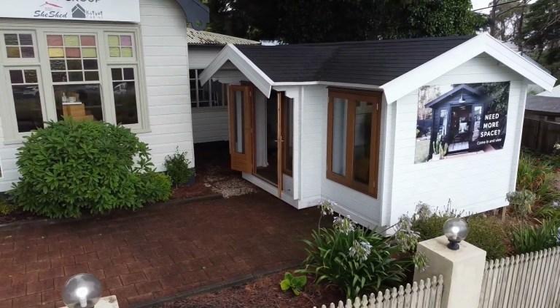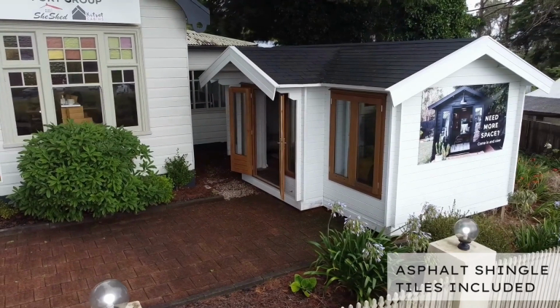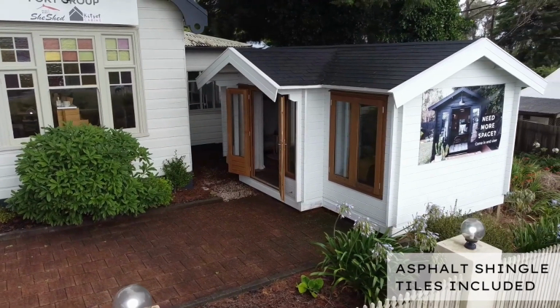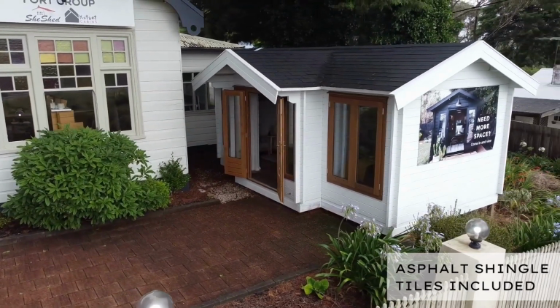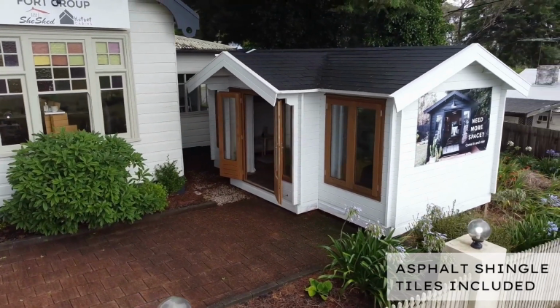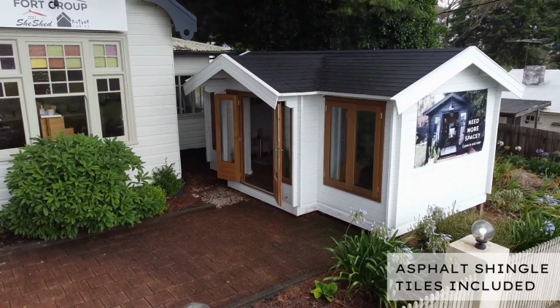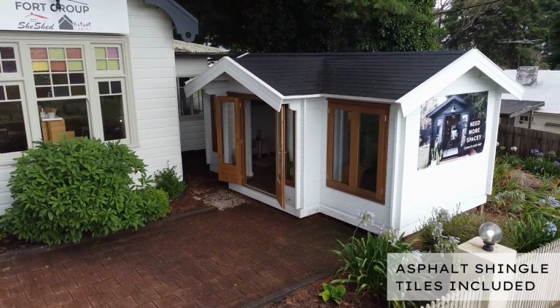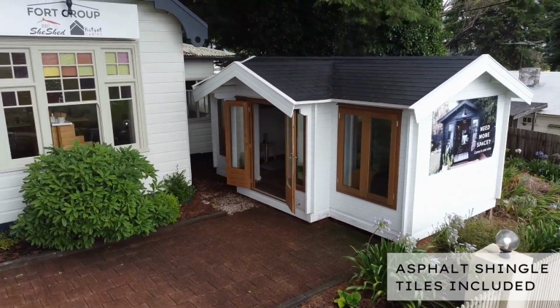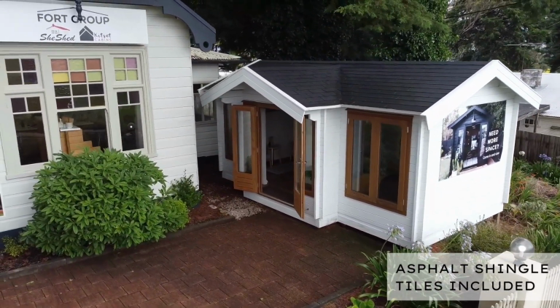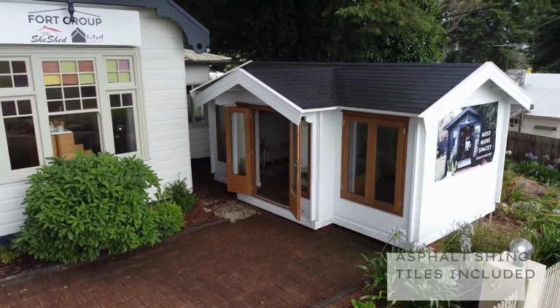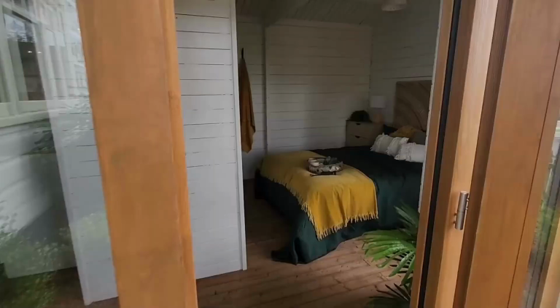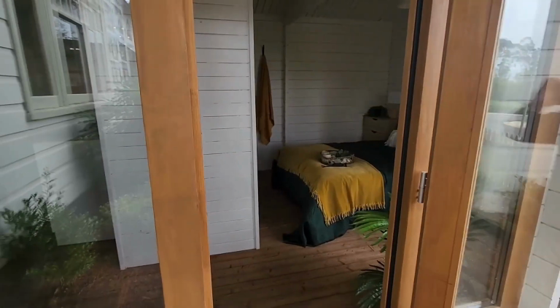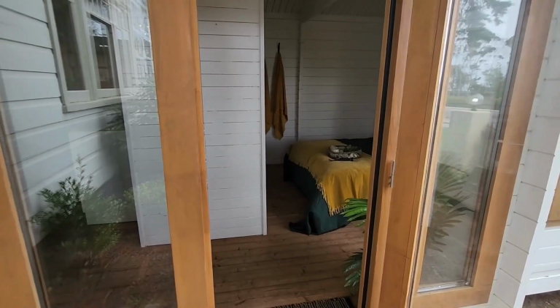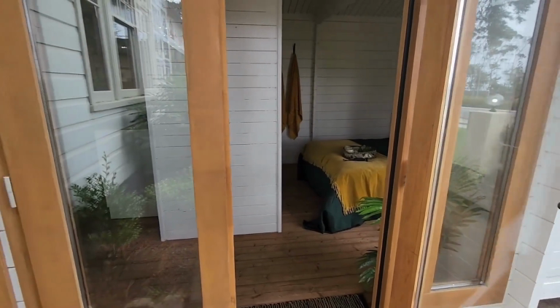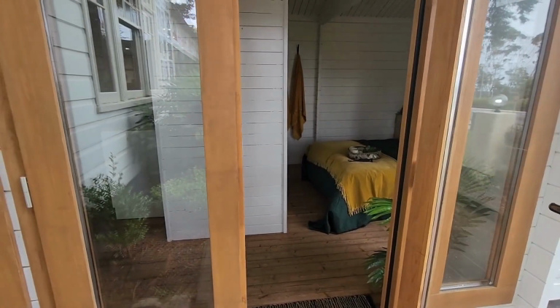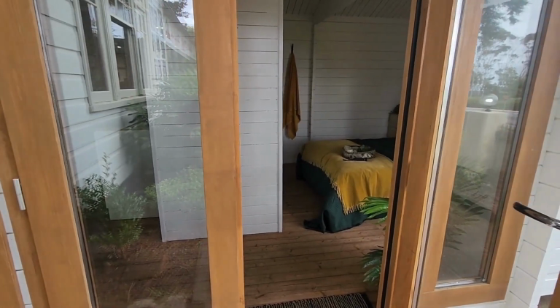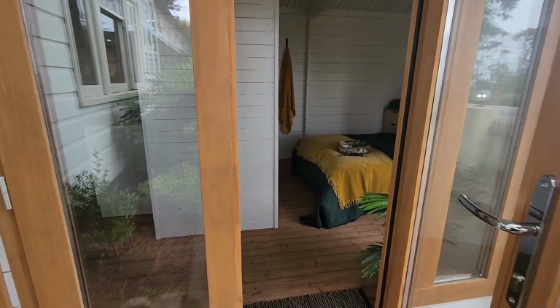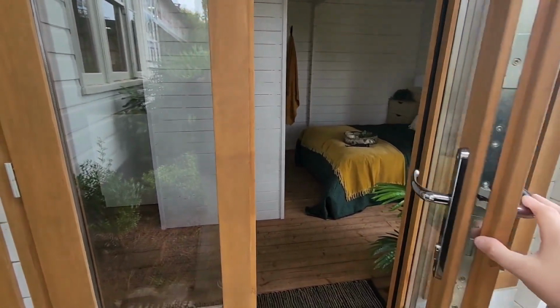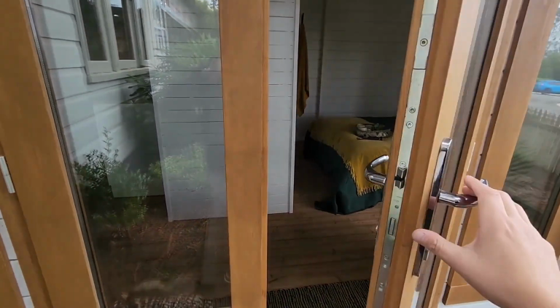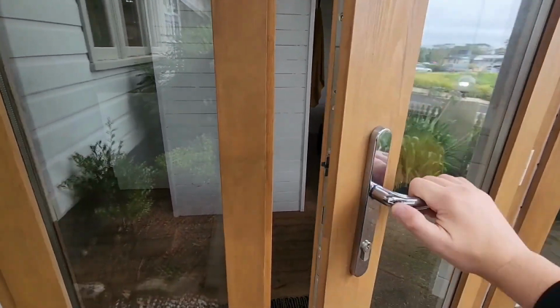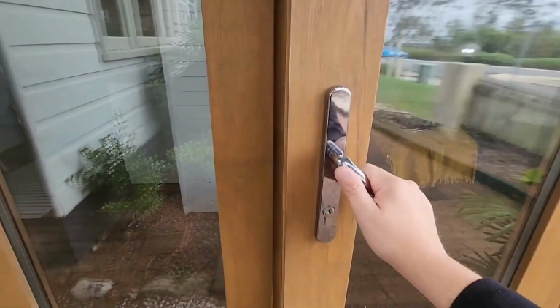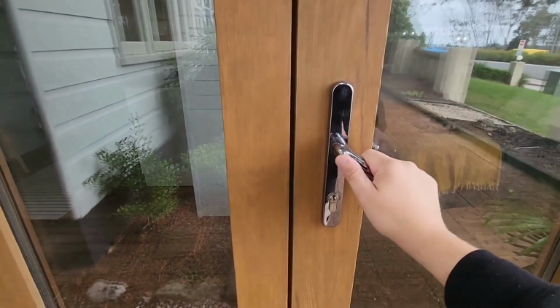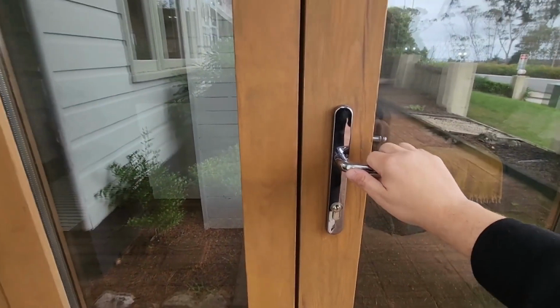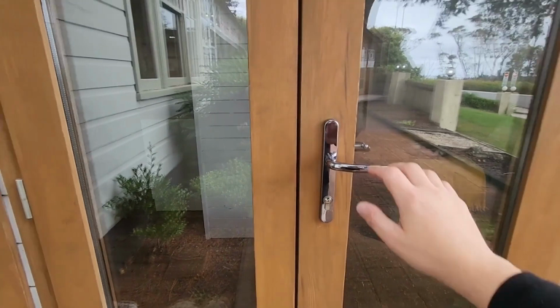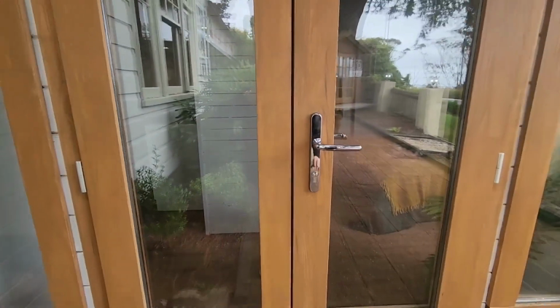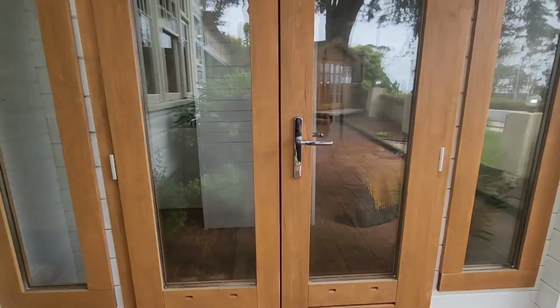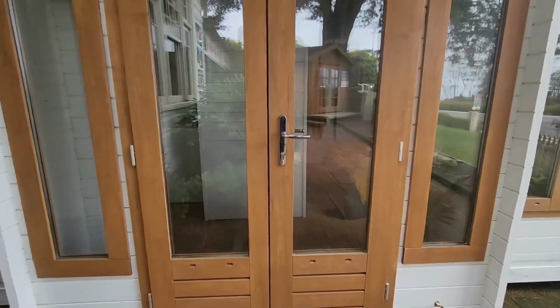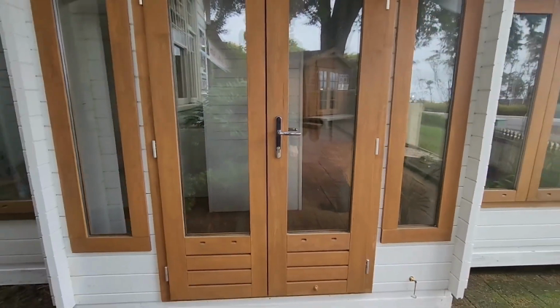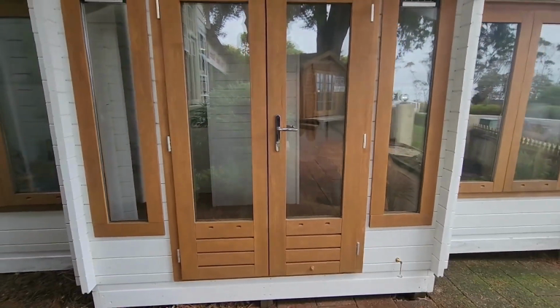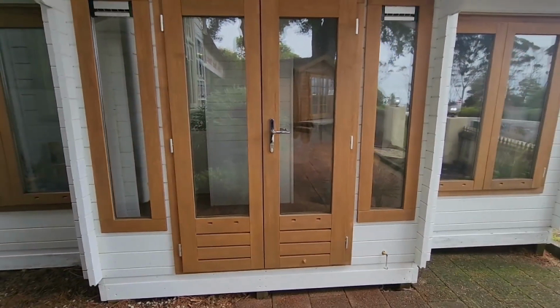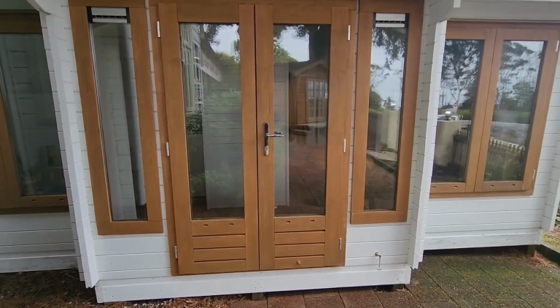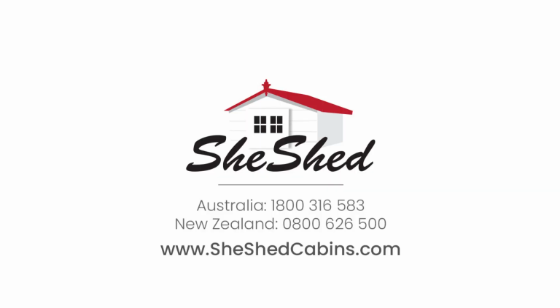The kit set comes complete with asphalt shingle tiles for the roofing, making it a complete set ready to build on your chosen area. We hope you enjoyed this tour of the Brook River Cabin — if you have any questions or would like more information, feel free to visit our website.